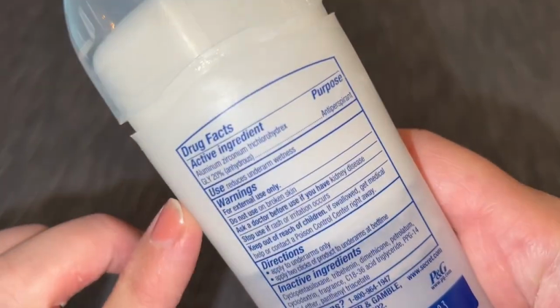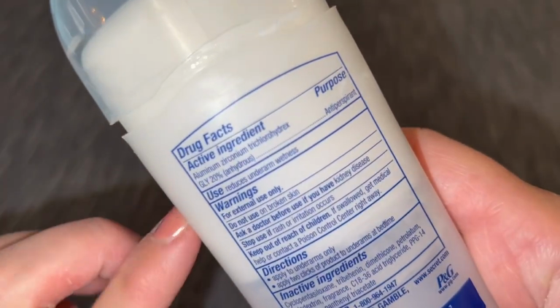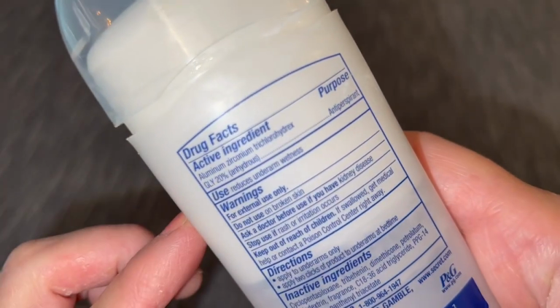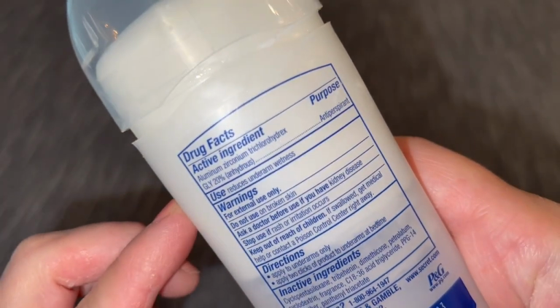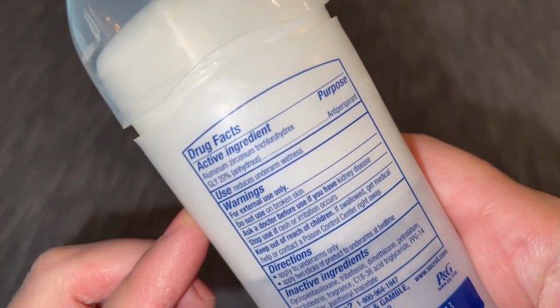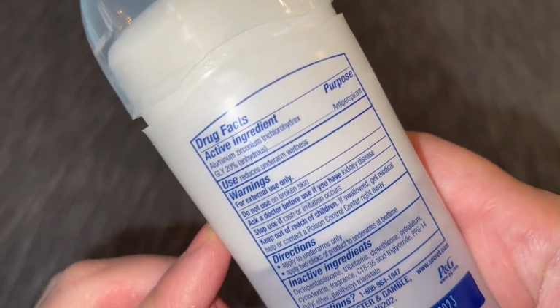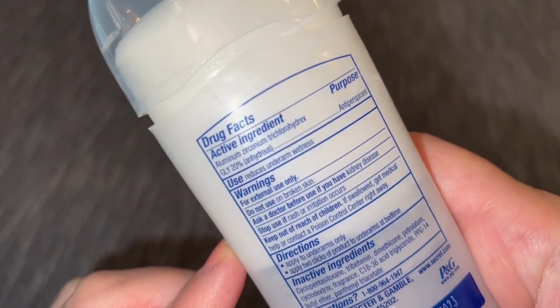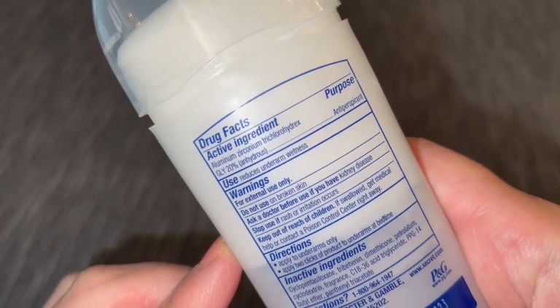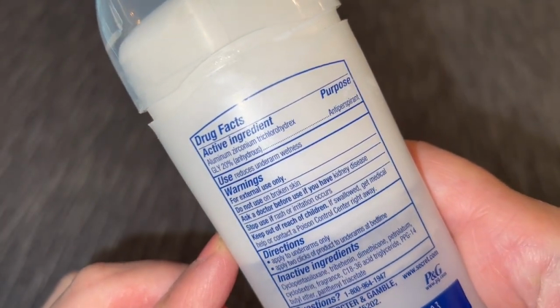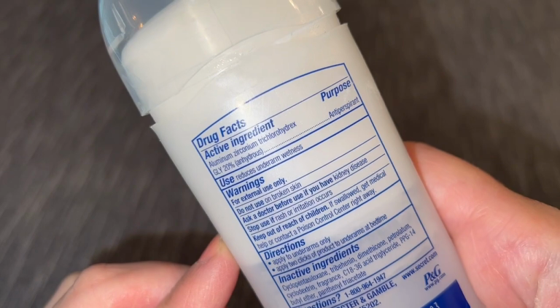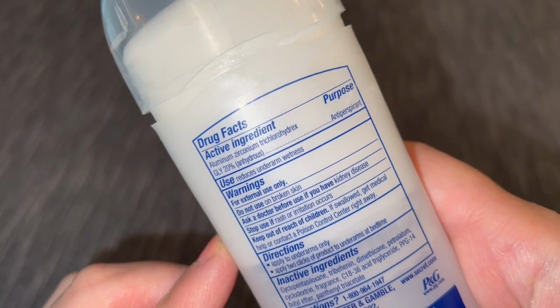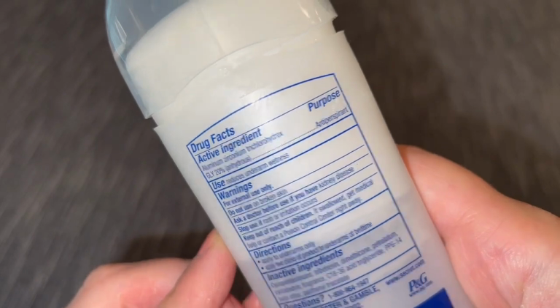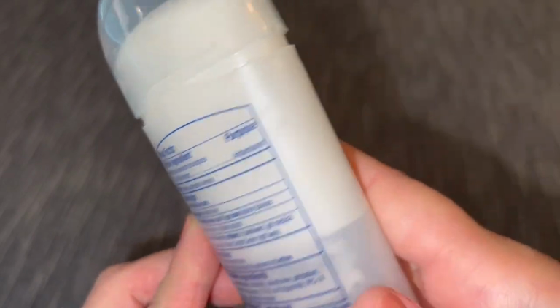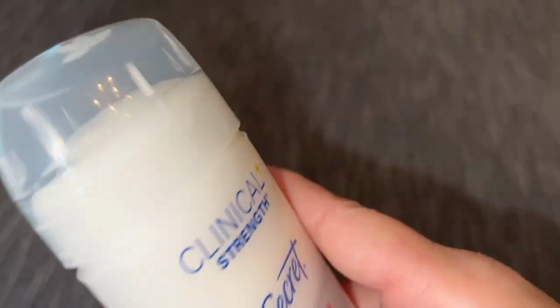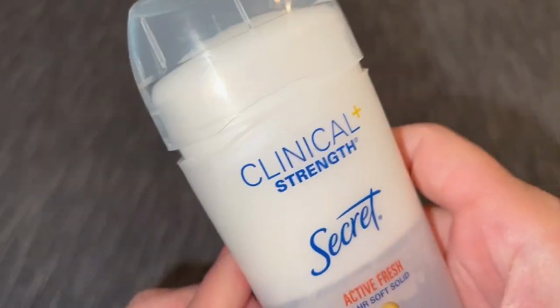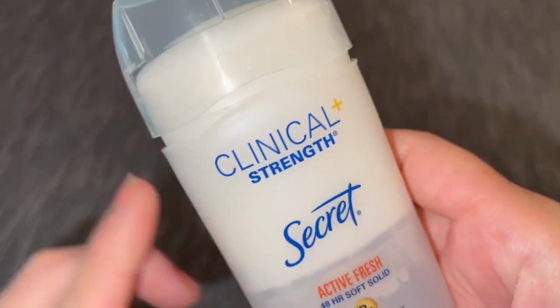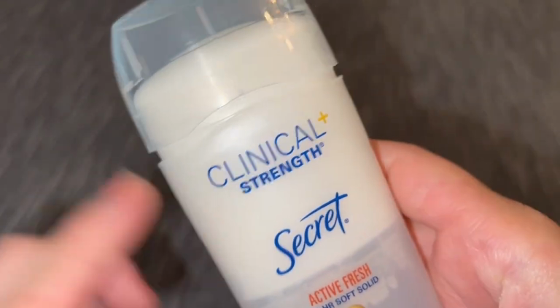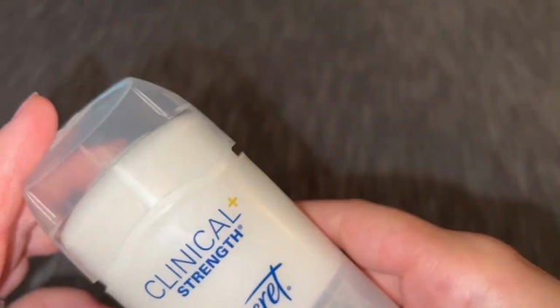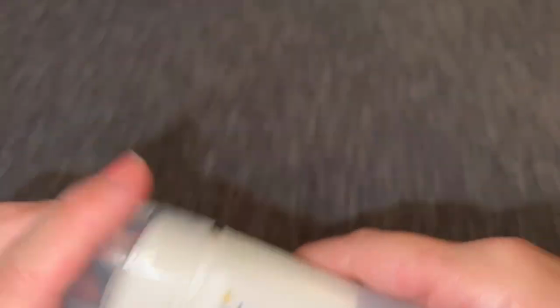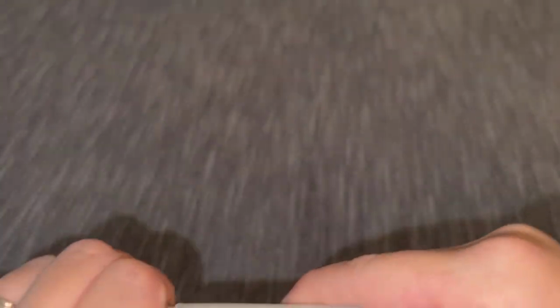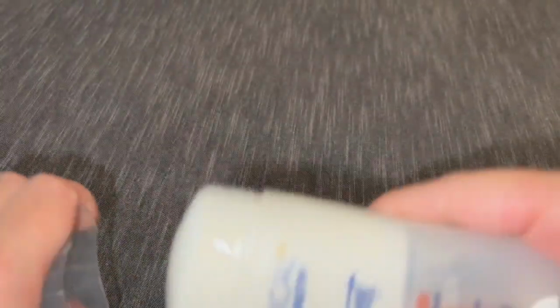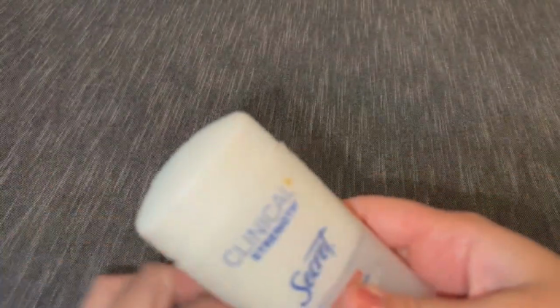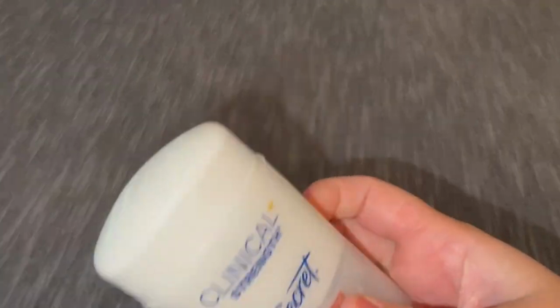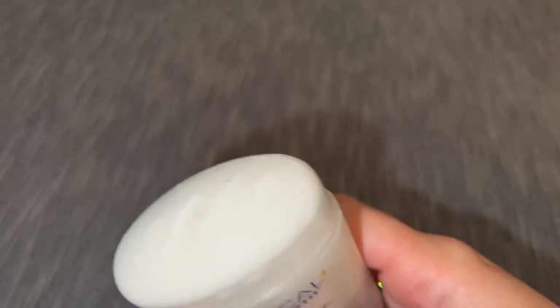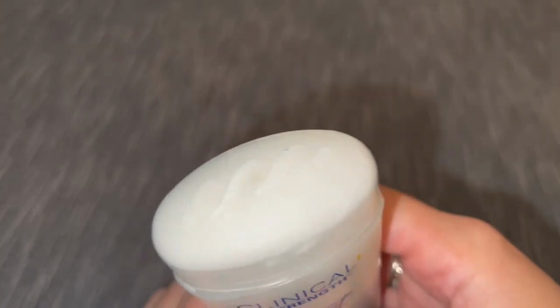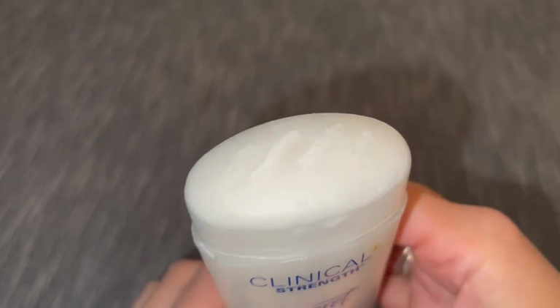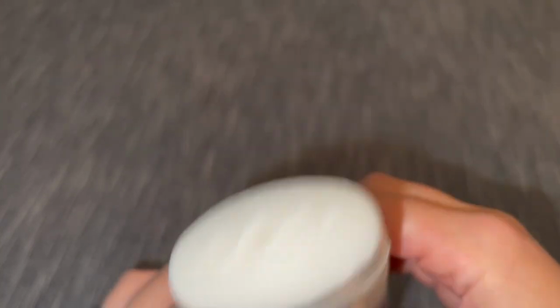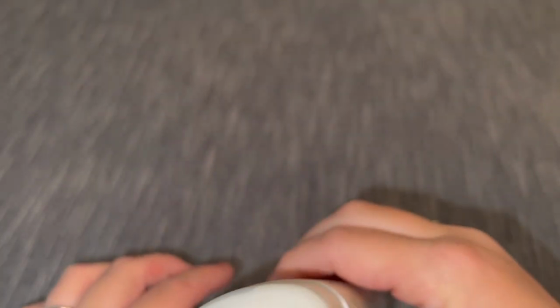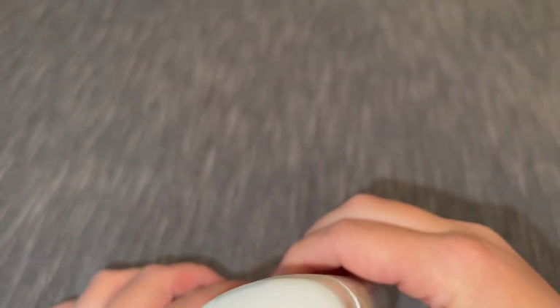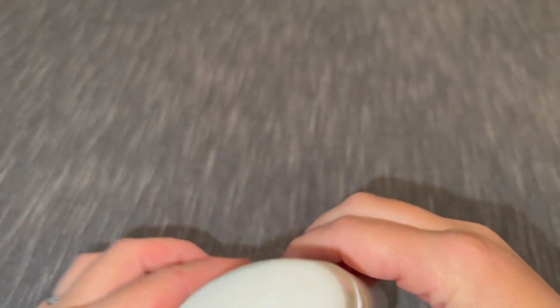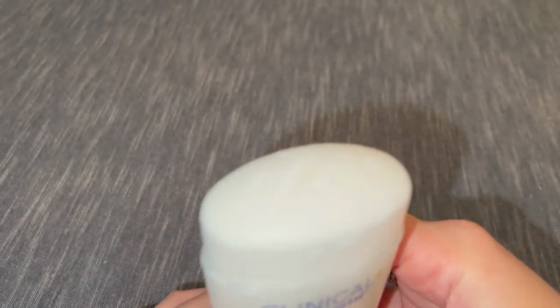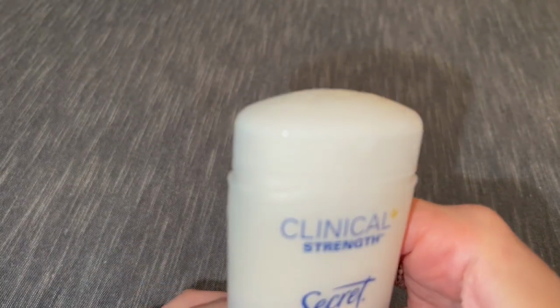Here's a list of active ingredients. I've never had any issues with it. I've gotten so many of my friends and family members onto this deodorant simply because it works that great.